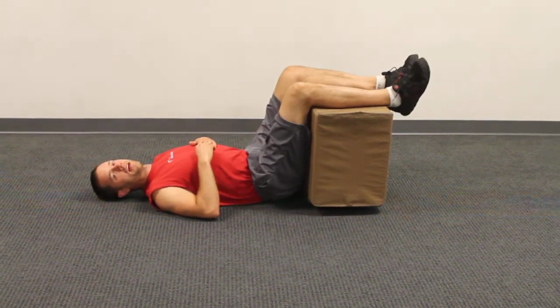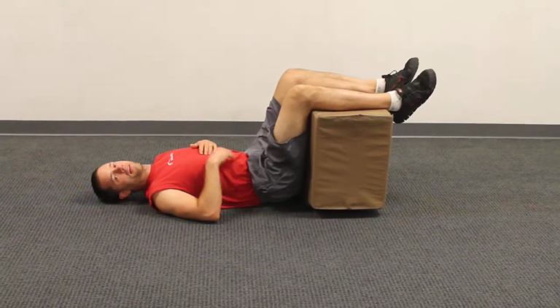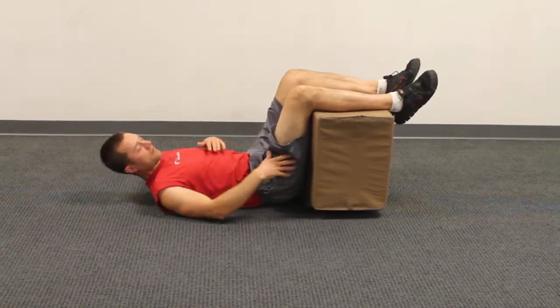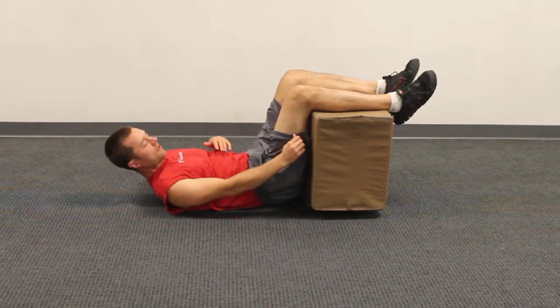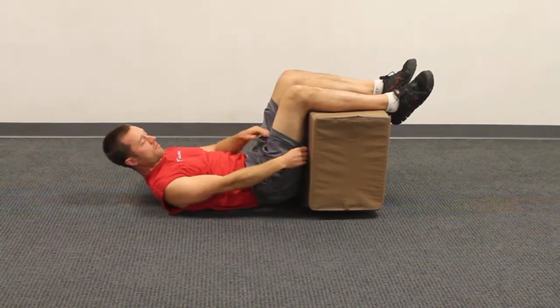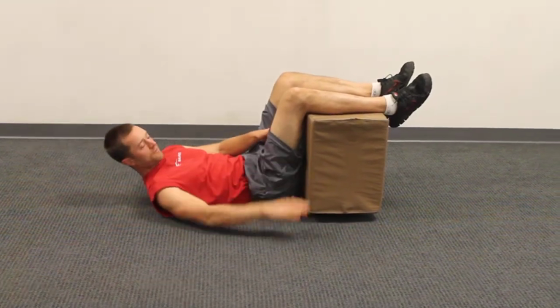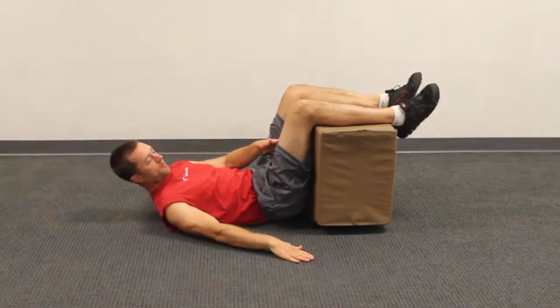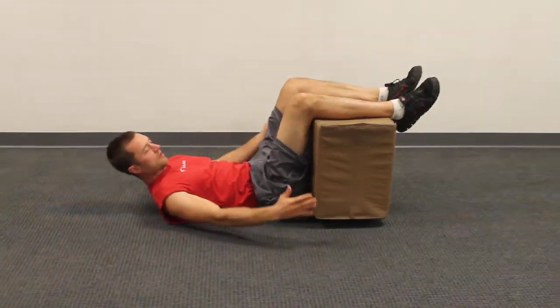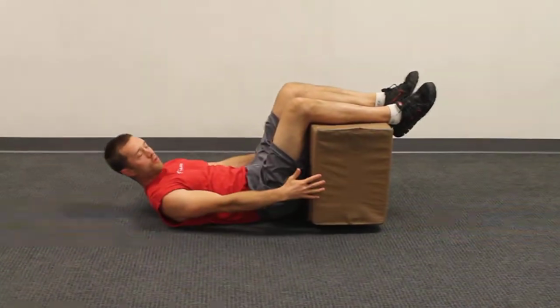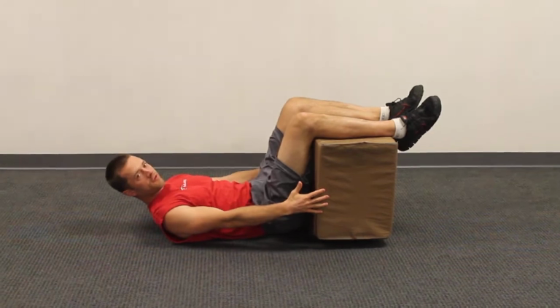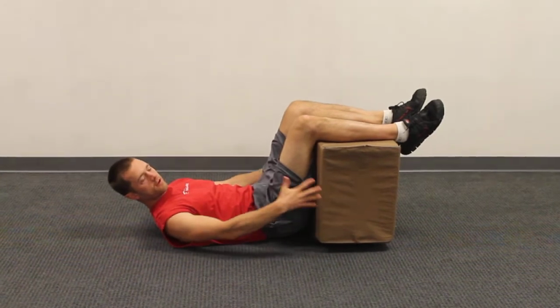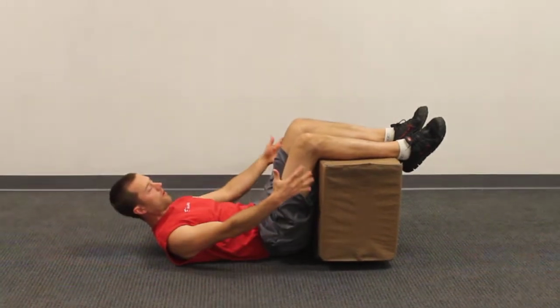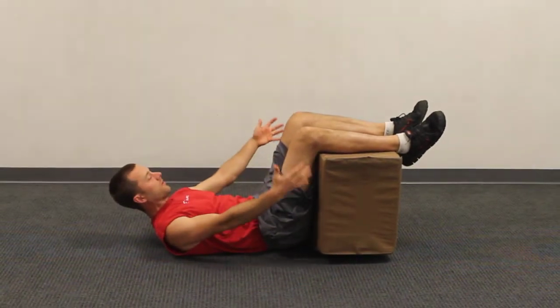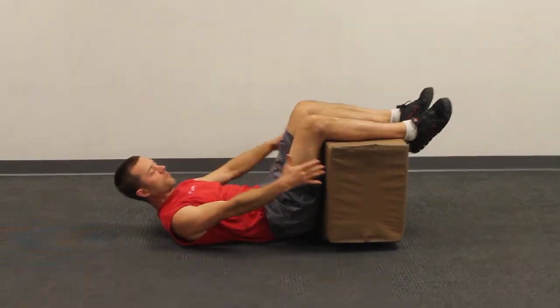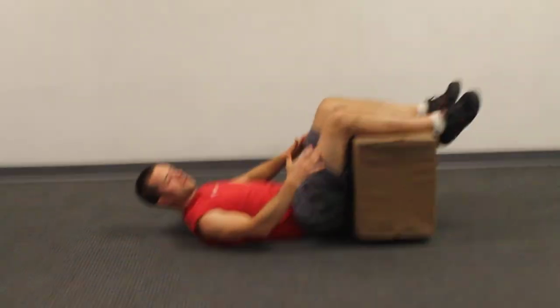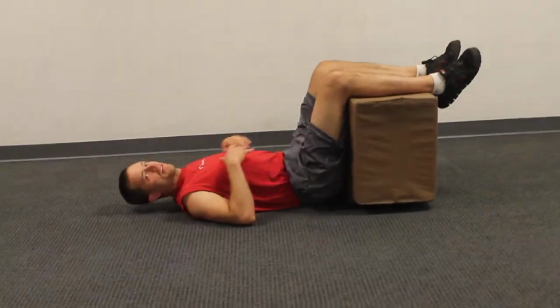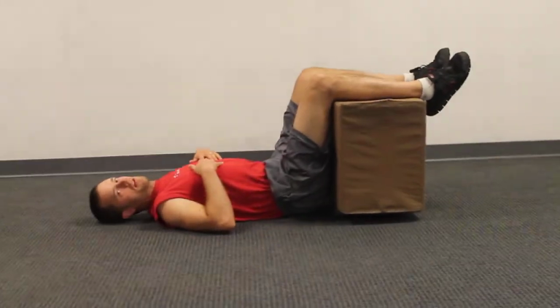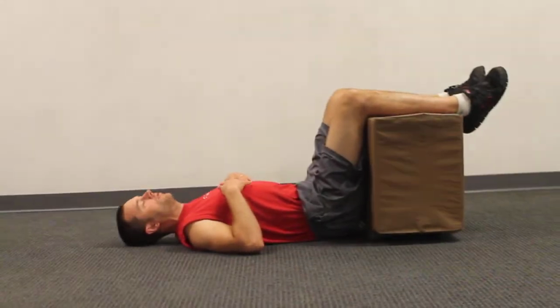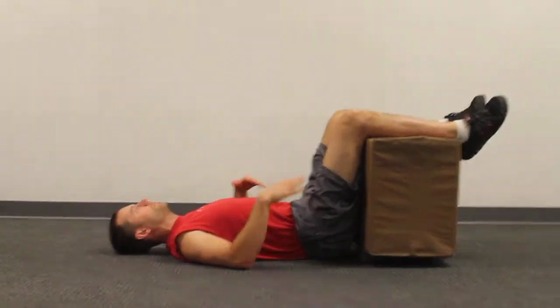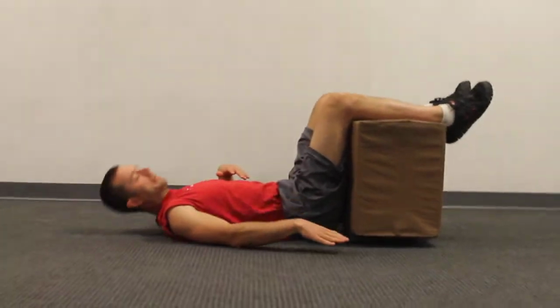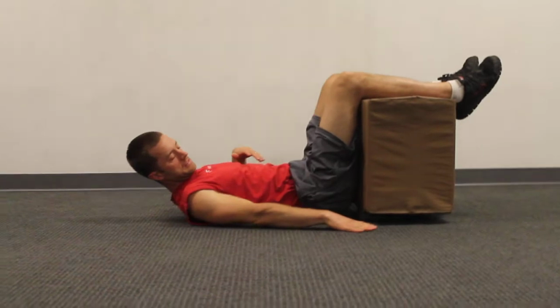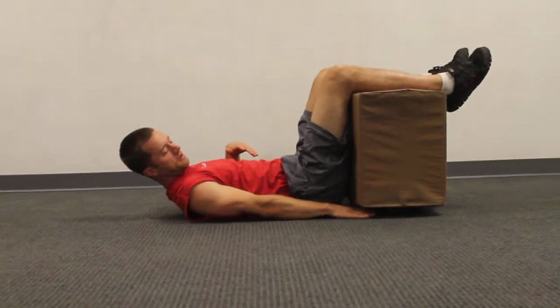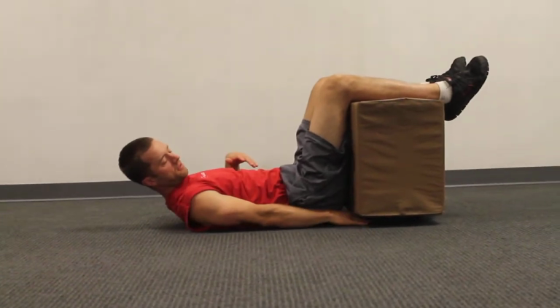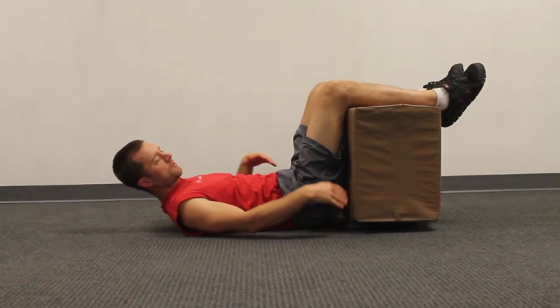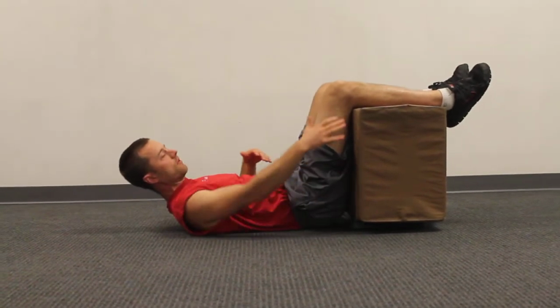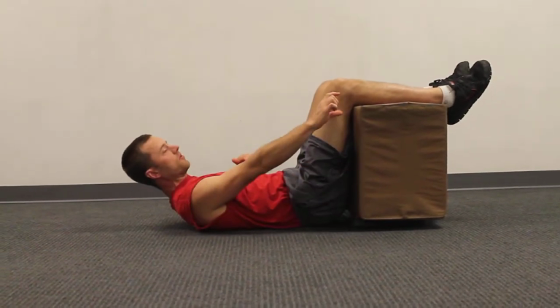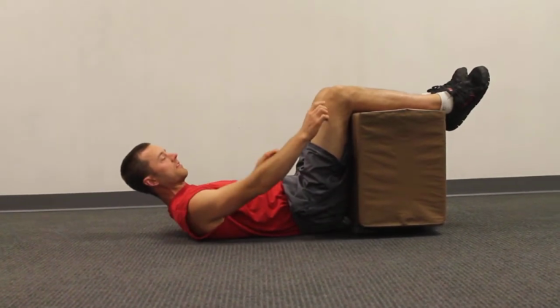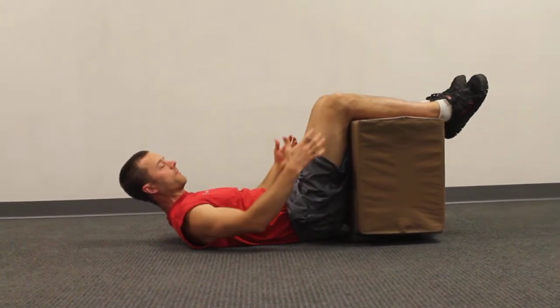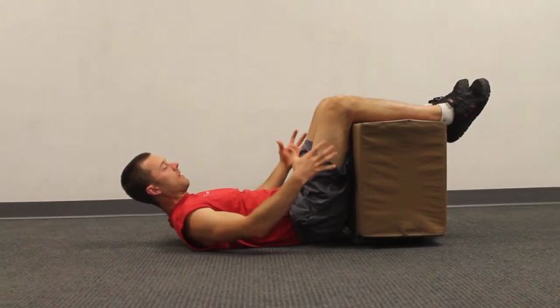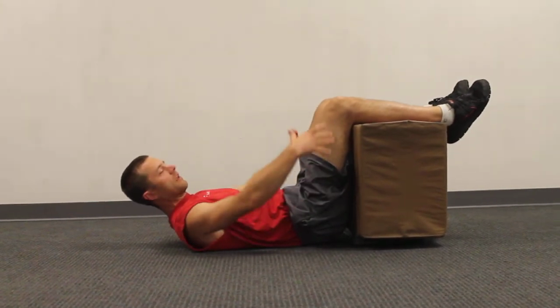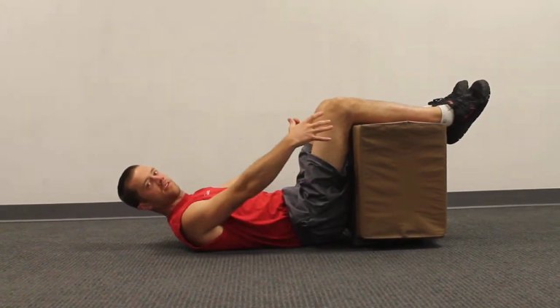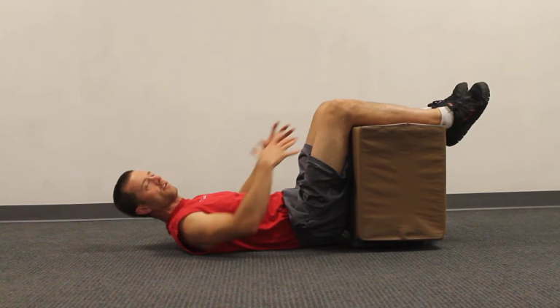Static back is basically you lying on your back on a firm surface over a chair, an ottoman, a foam pillow just like this. Make sure that you put height underneath the pillow if you need, or you can put blankets on top in order to get you to 90 degrees.